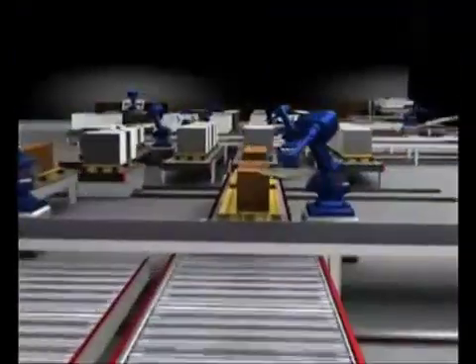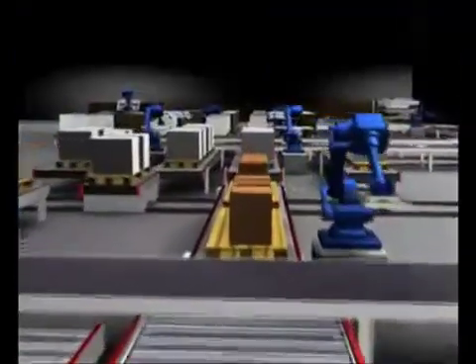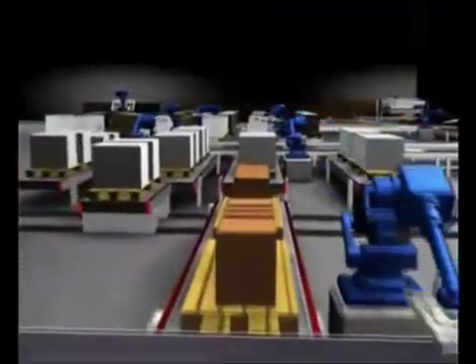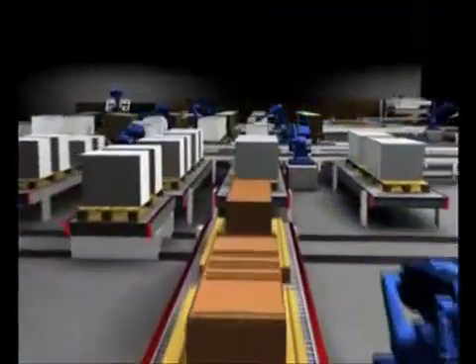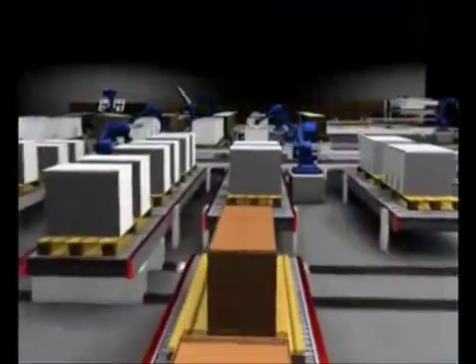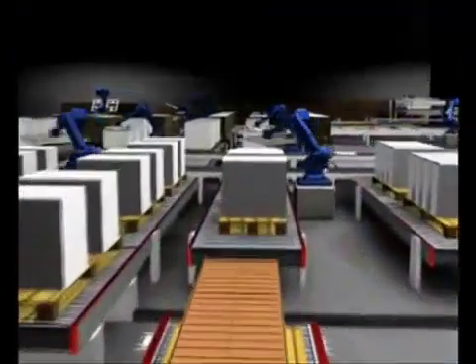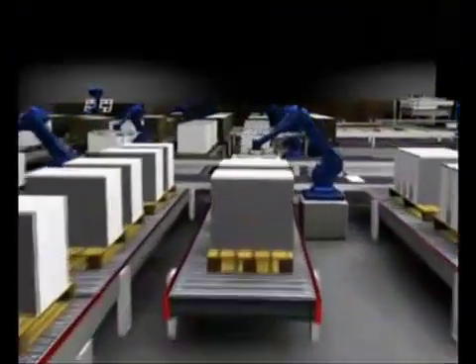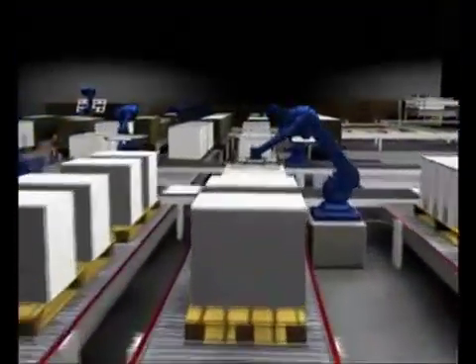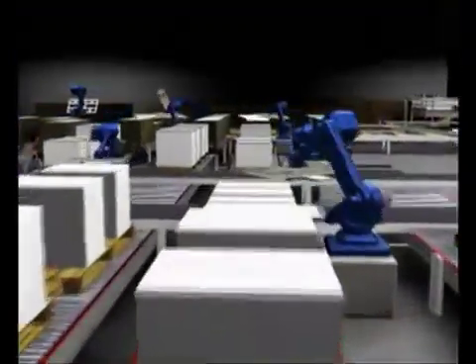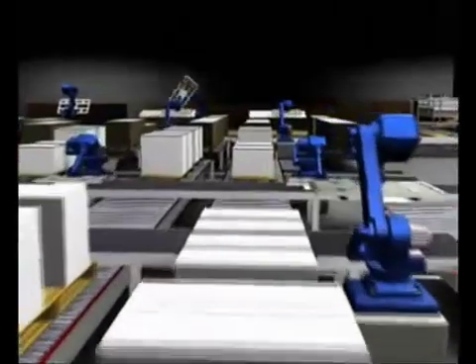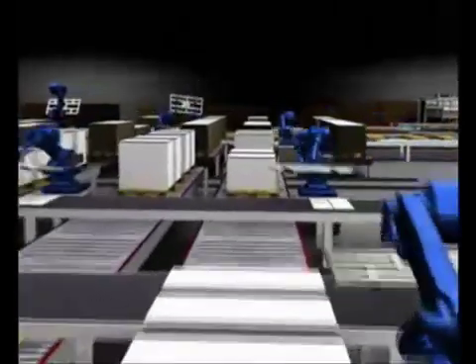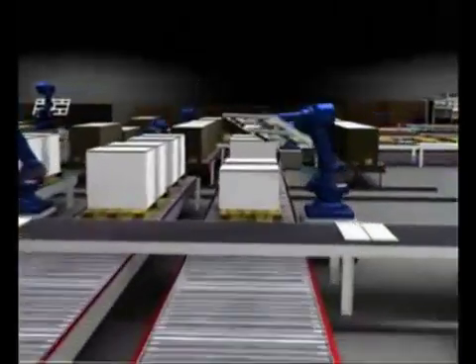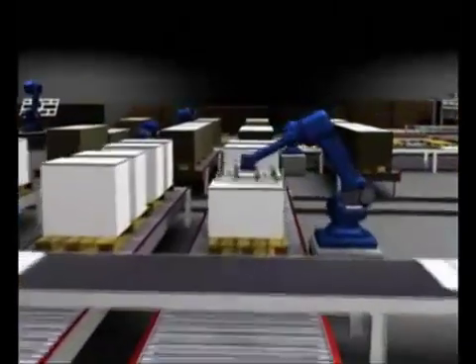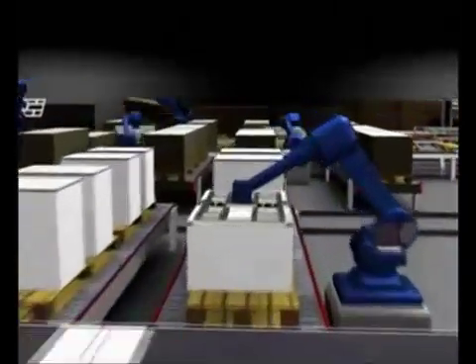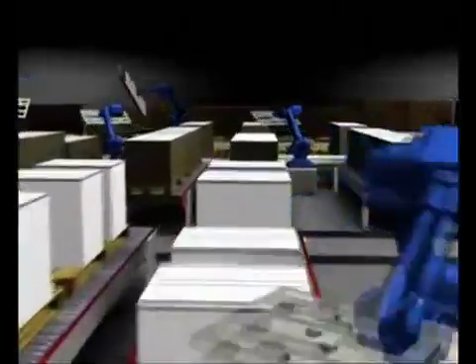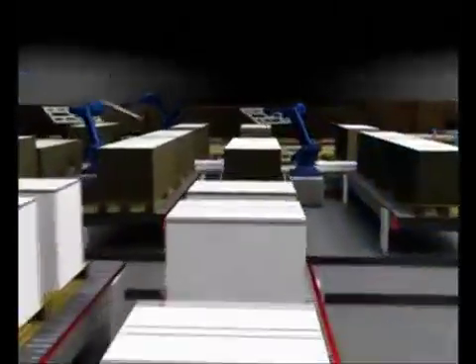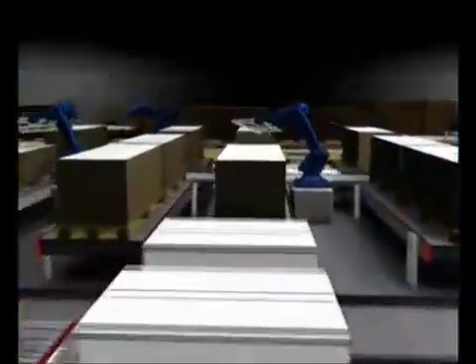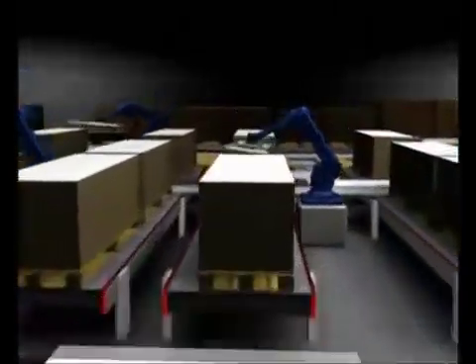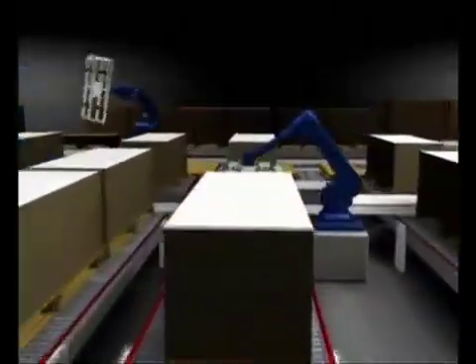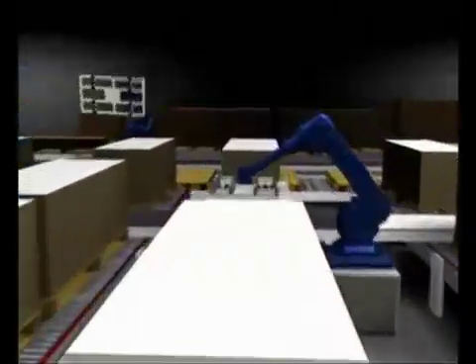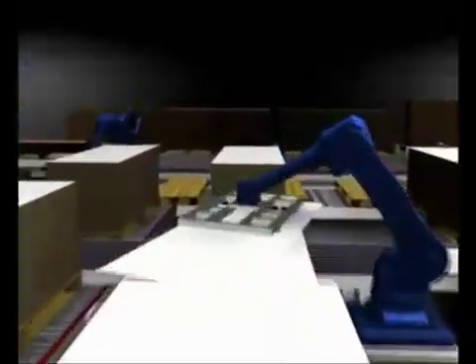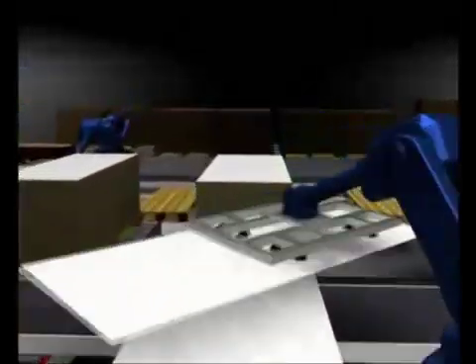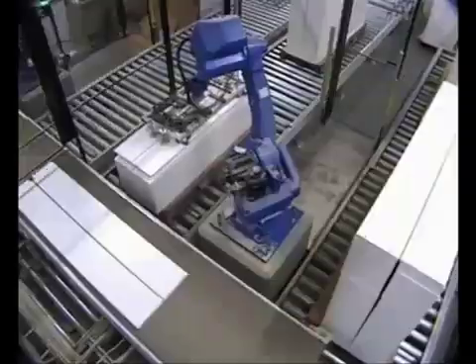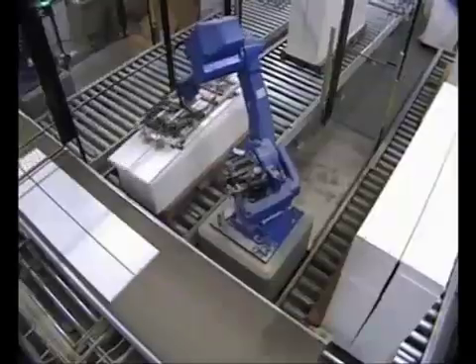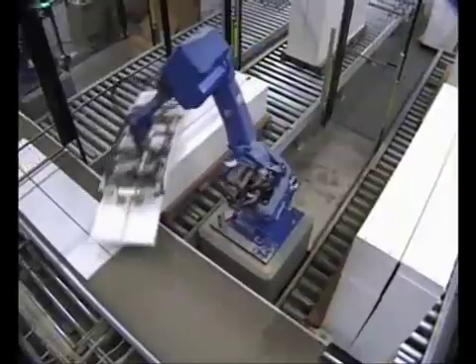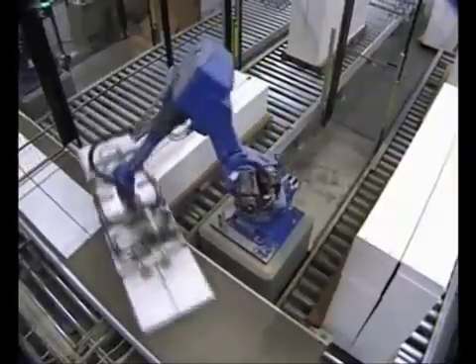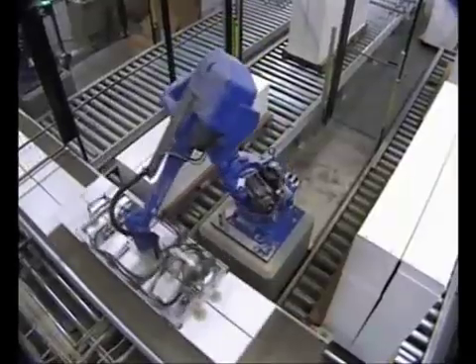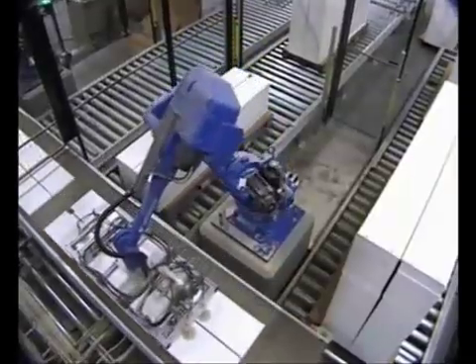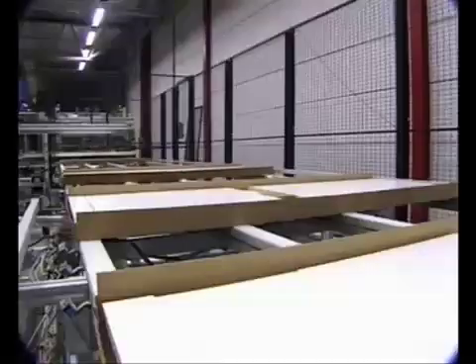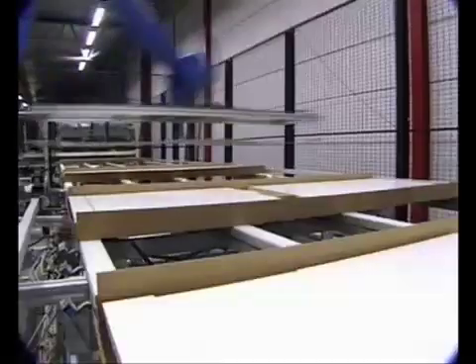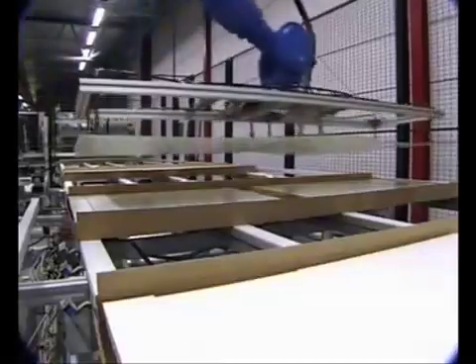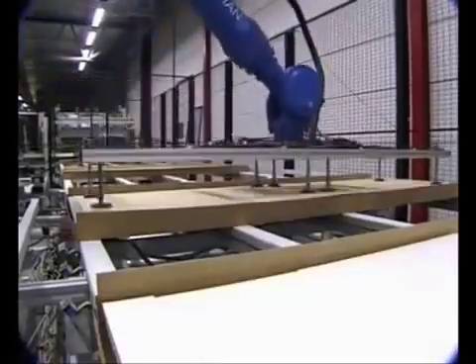Heavy, monotonous tasks that used to occupy 25 workers are now overseen by just two machine operators, who pack a new Billy bookcase ready for dispatch once every six seconds.